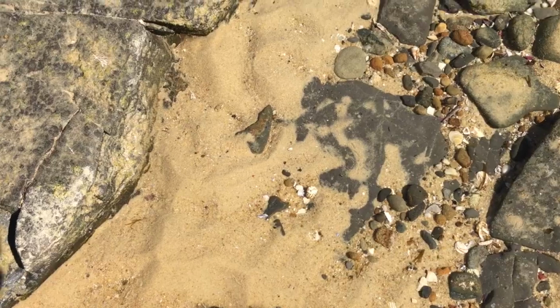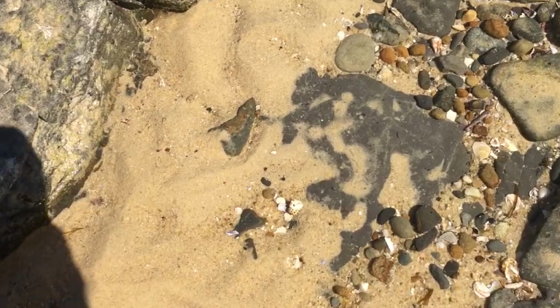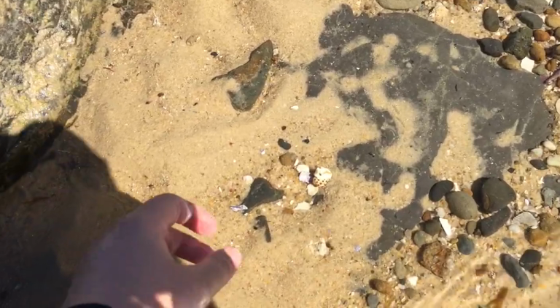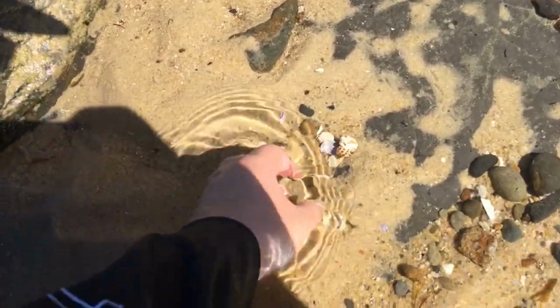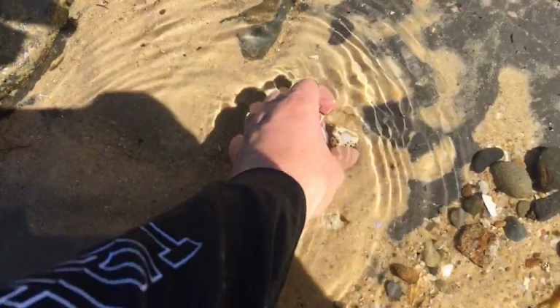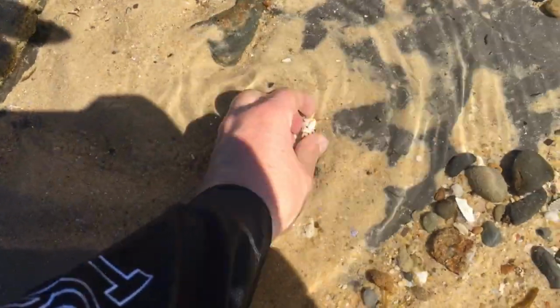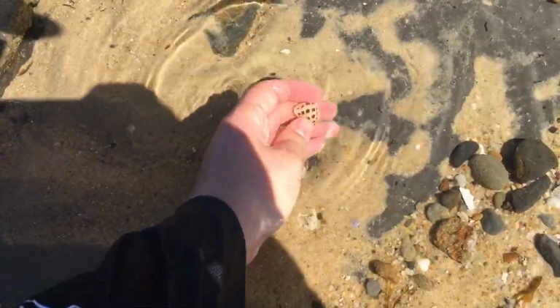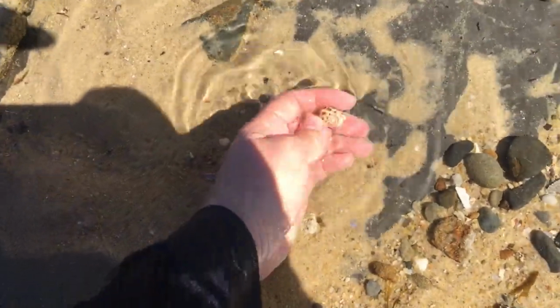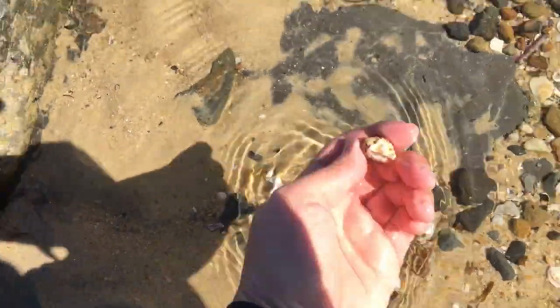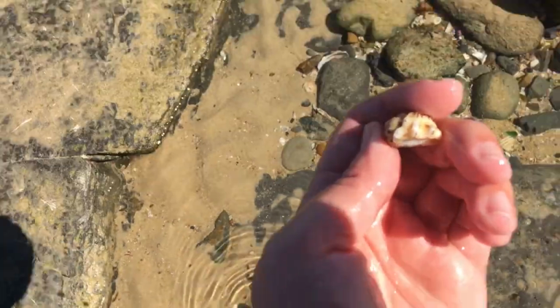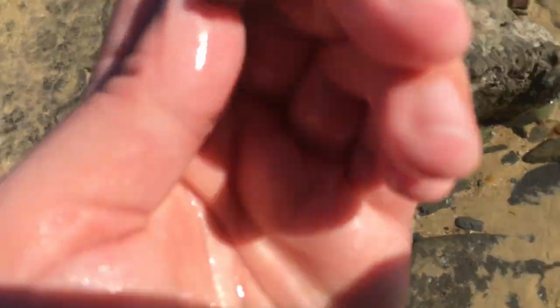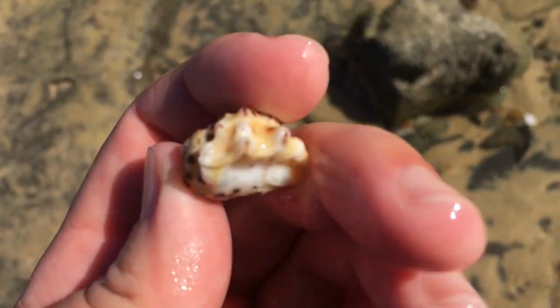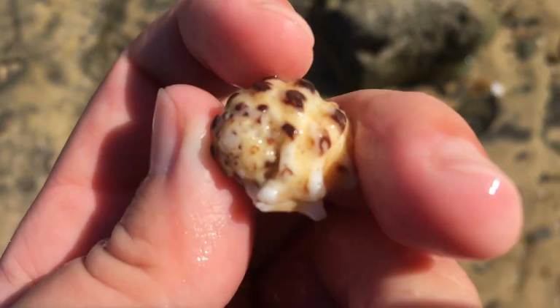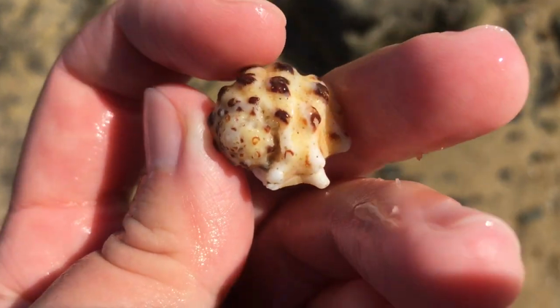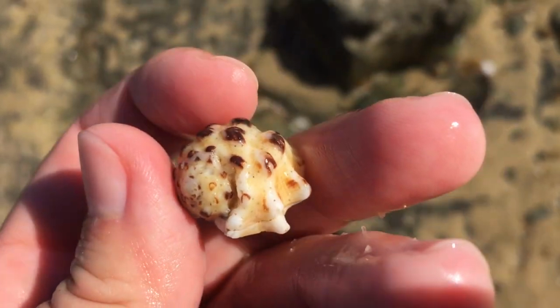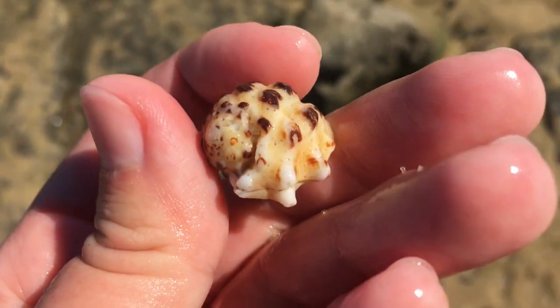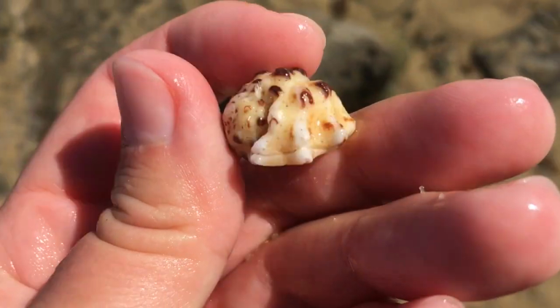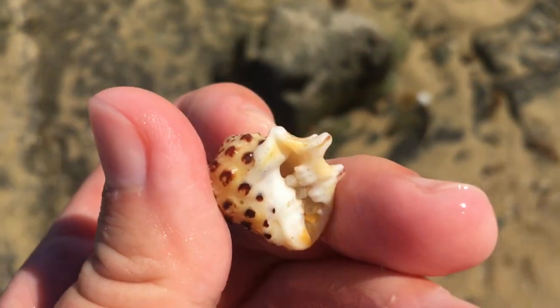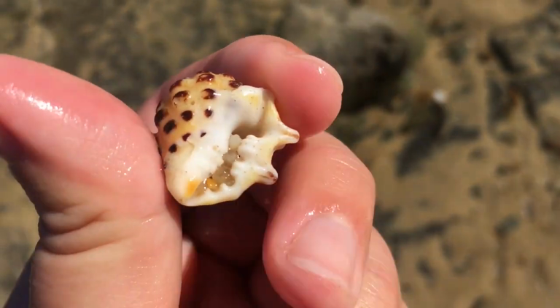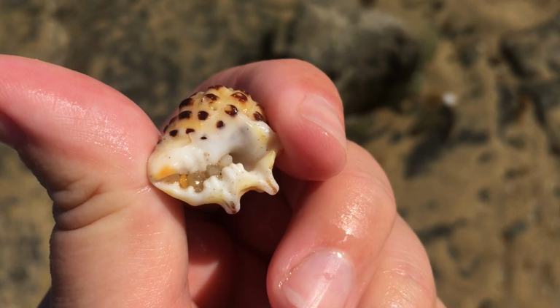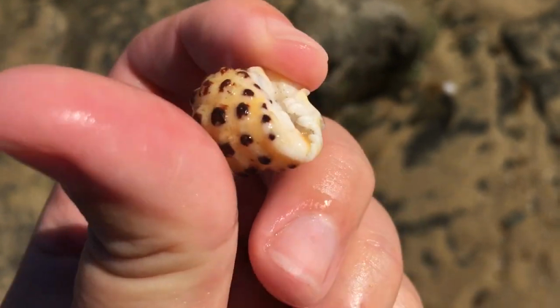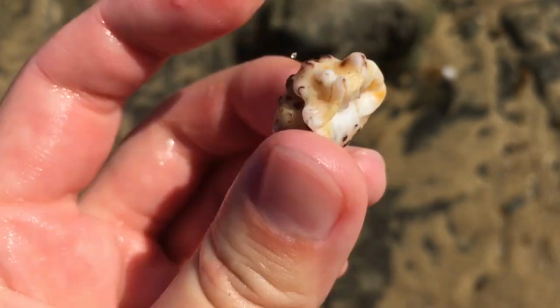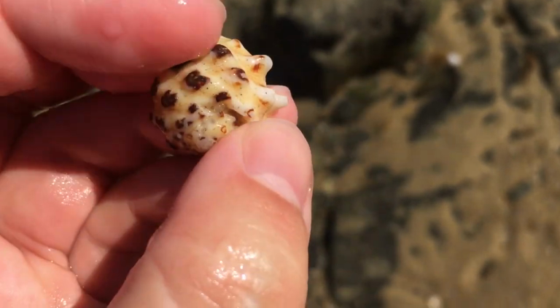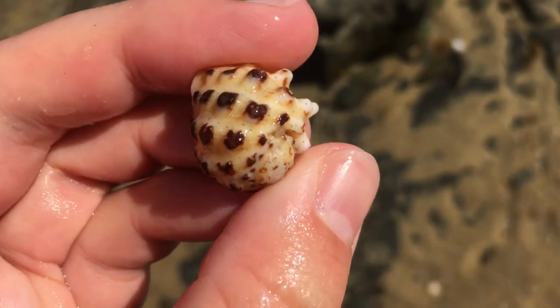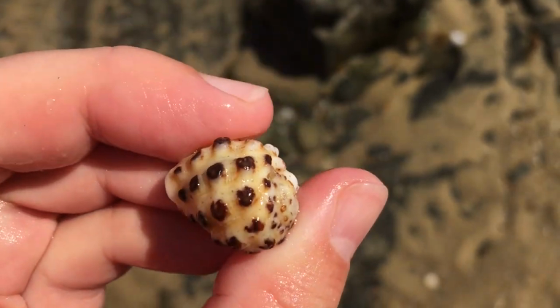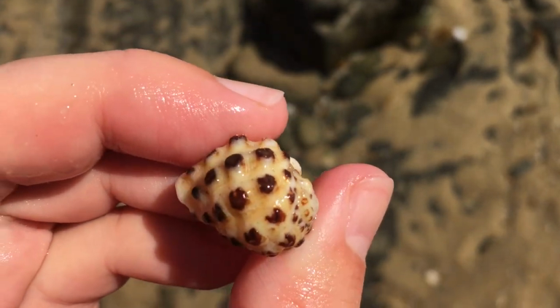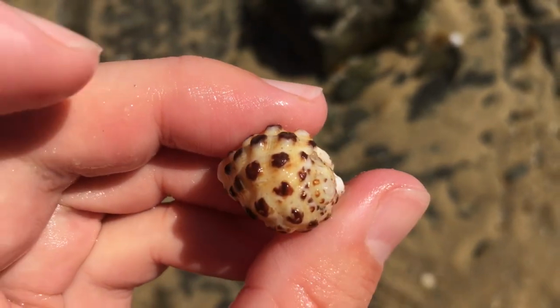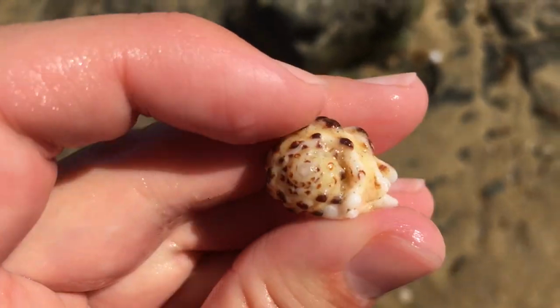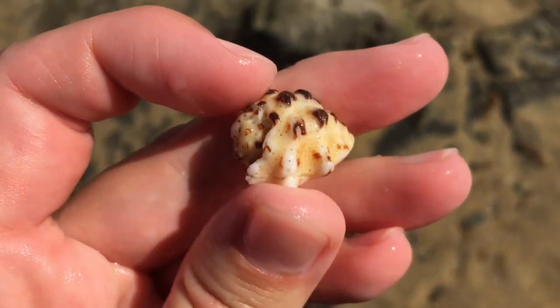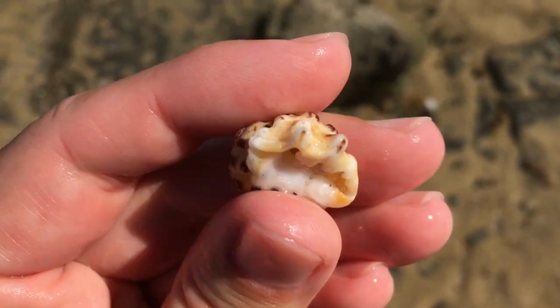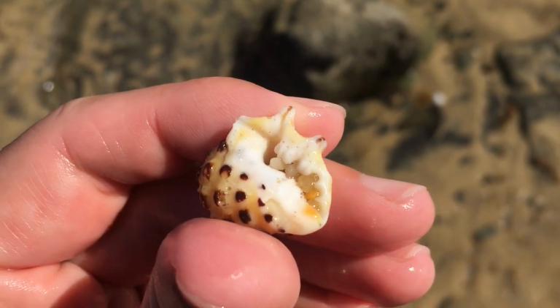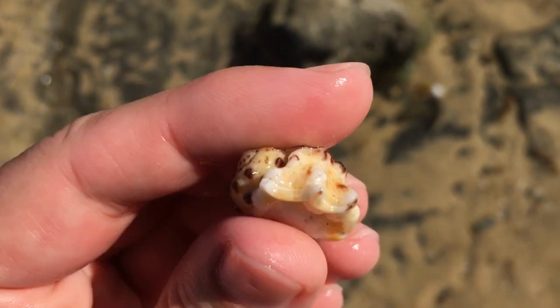Oh look what's just waiting for me. Yes, it looks whole and good. It is the prickly spotted droop, sometimes called the gold ring droop. These things are just super lovely seashells.